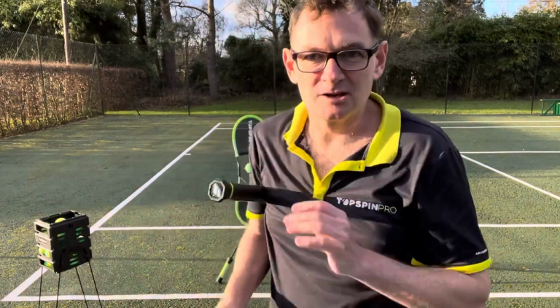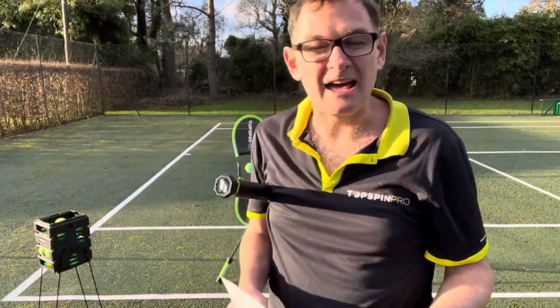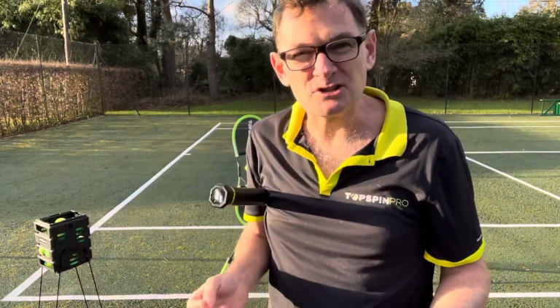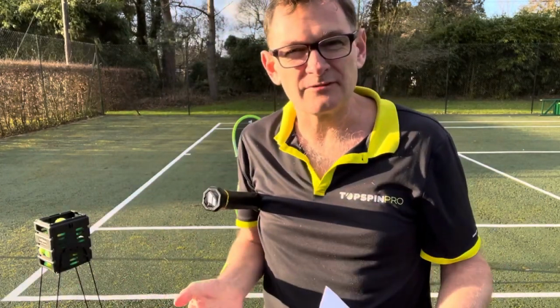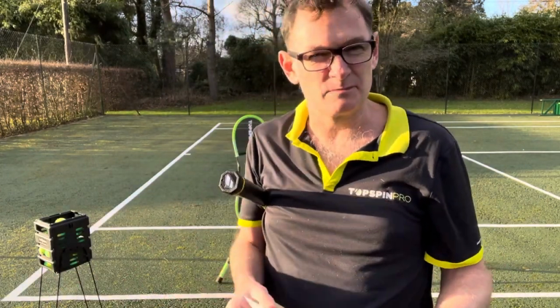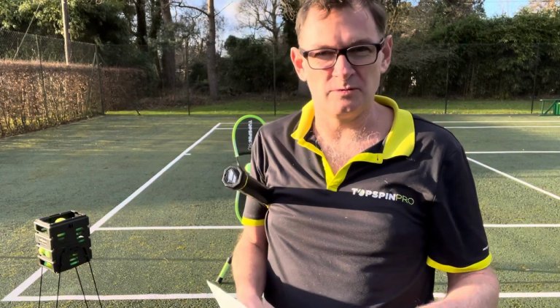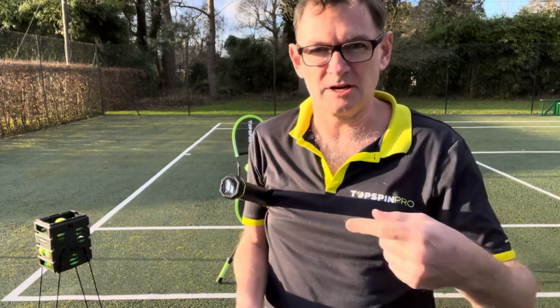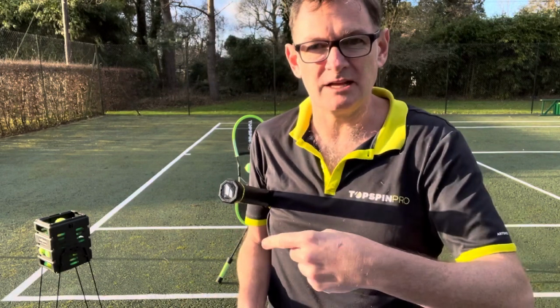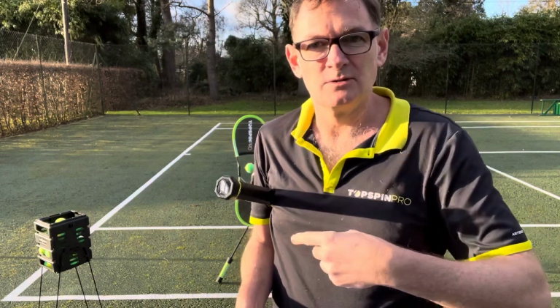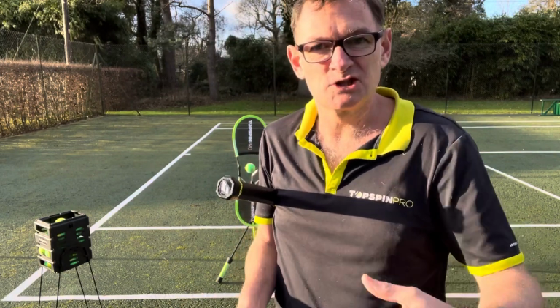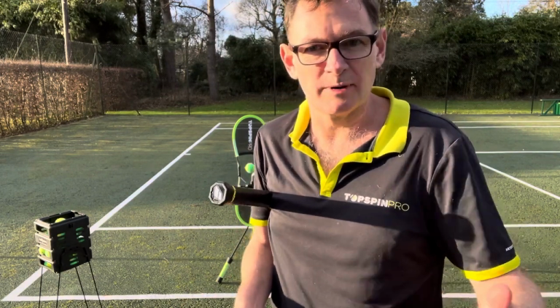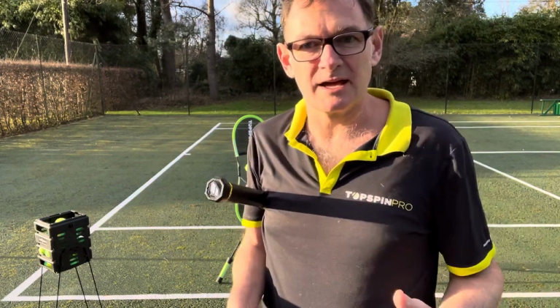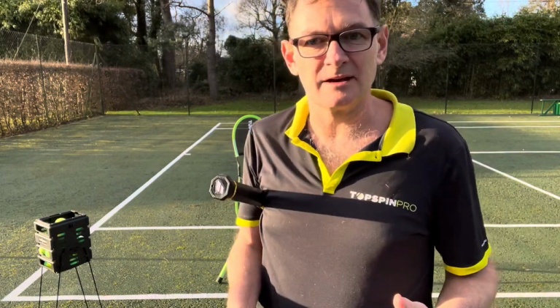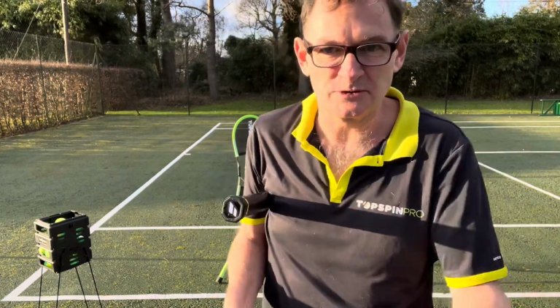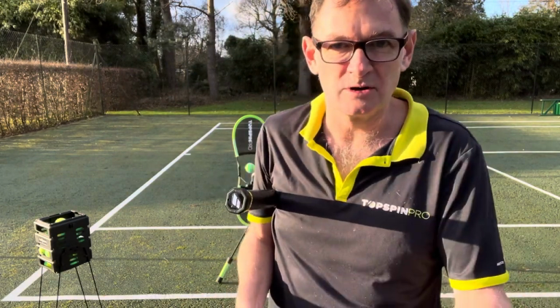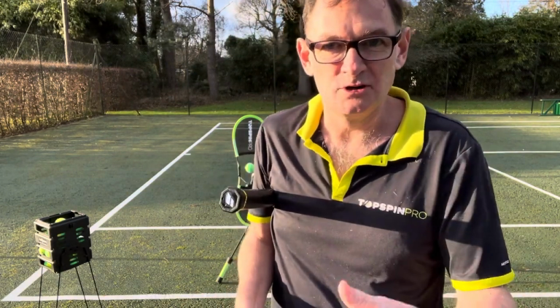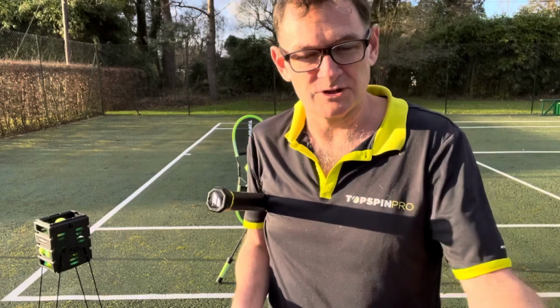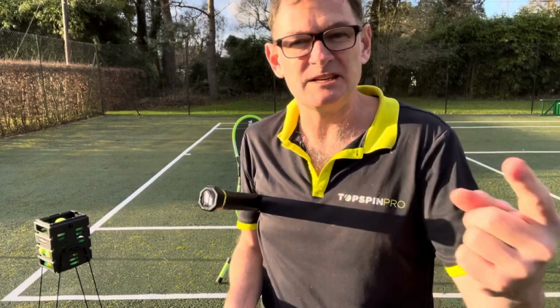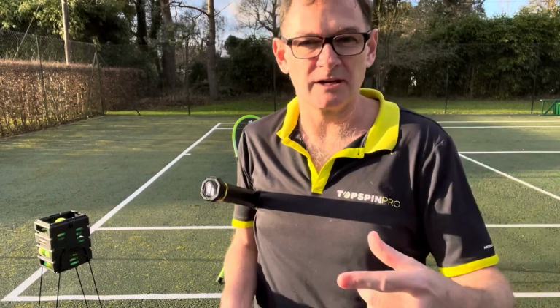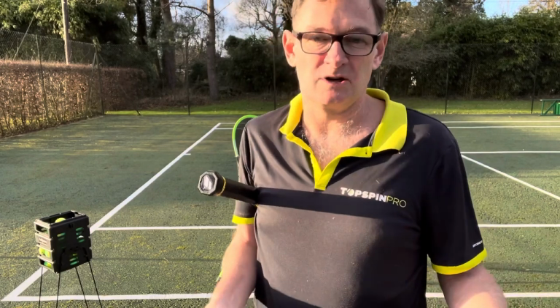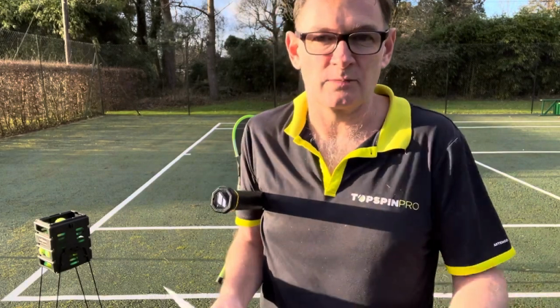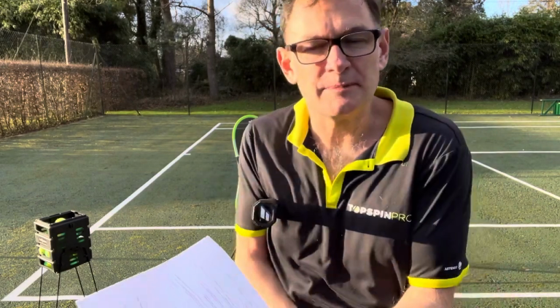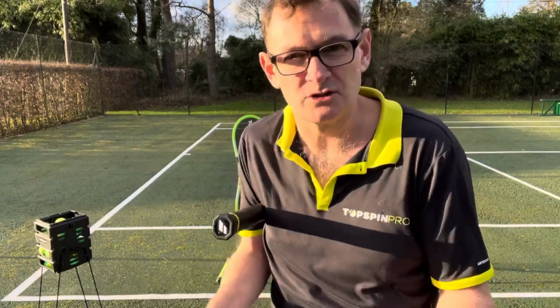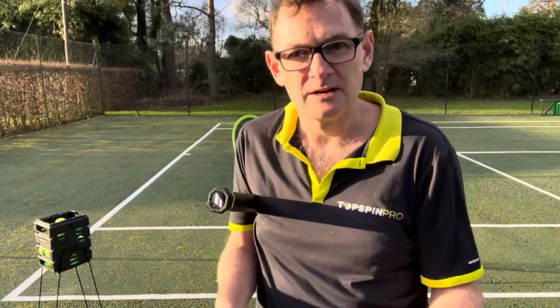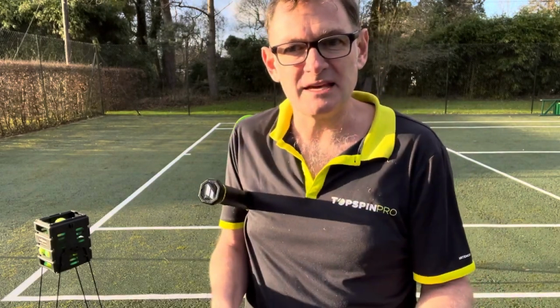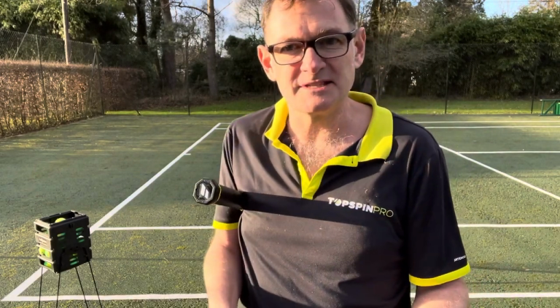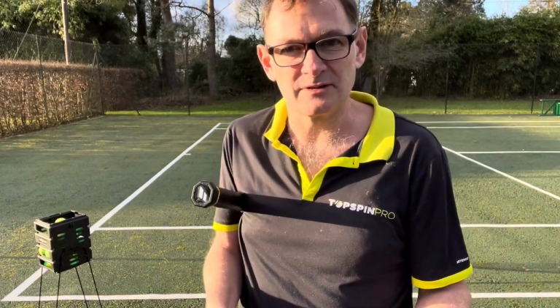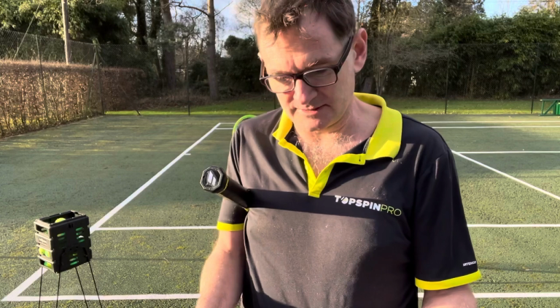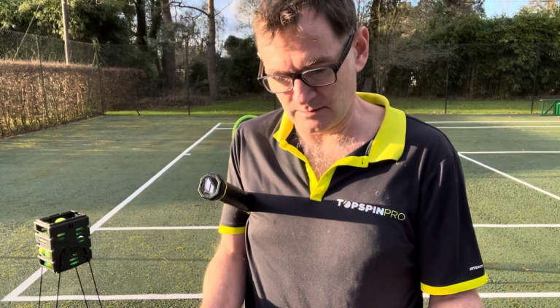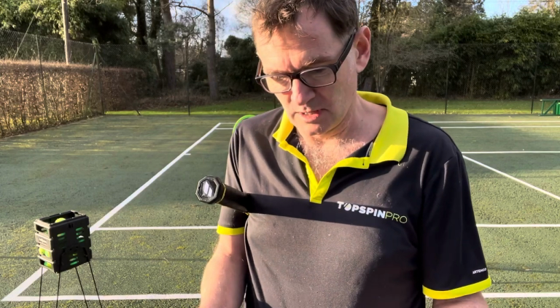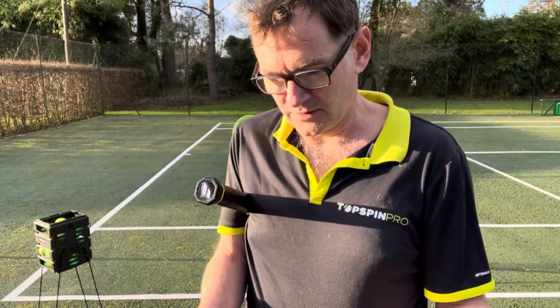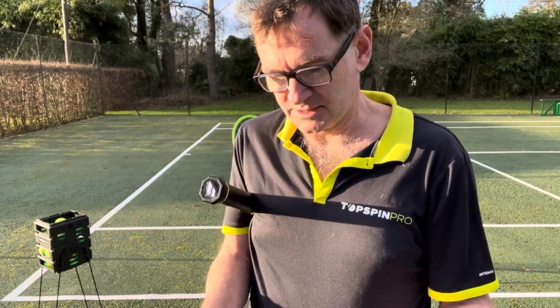I'd happily do a FaceTime call with you, and we can talk about it with the Topspin Pro. You can get yours out, I can see what you're doing, and we can cover it that way — happy to do that too. But let's see if this response helps.